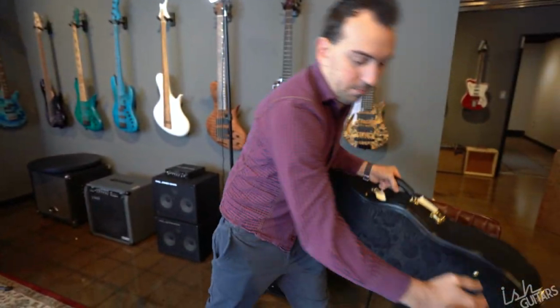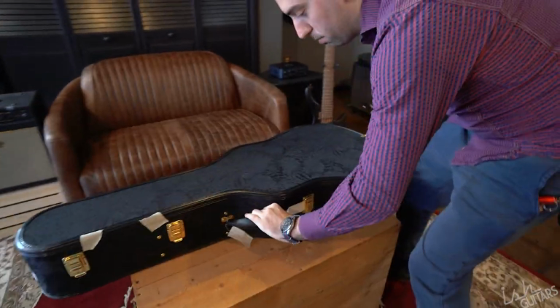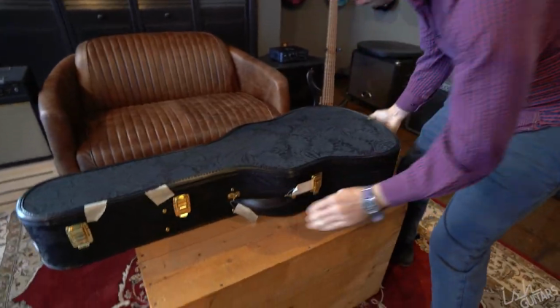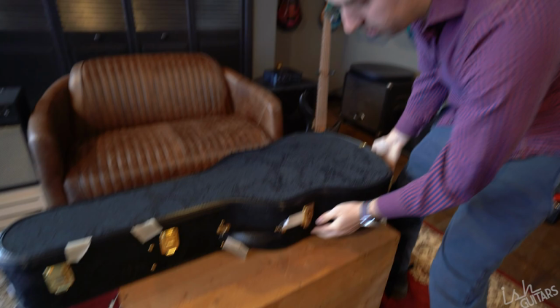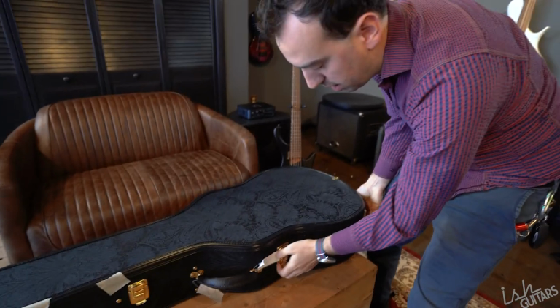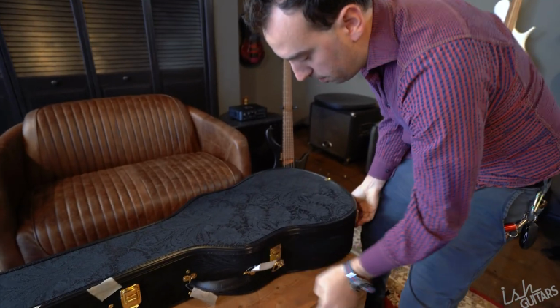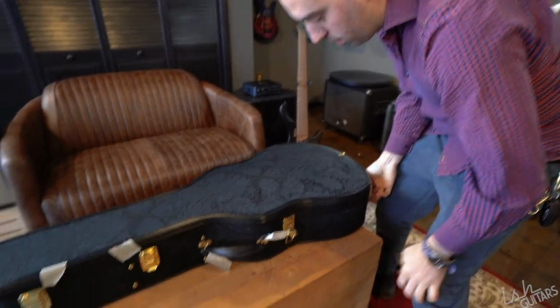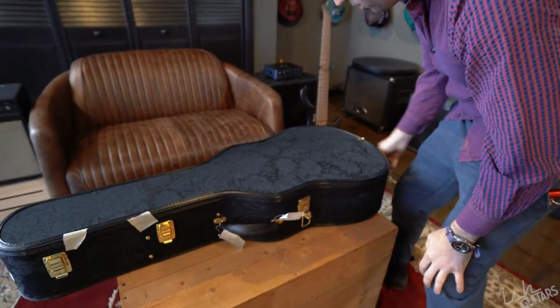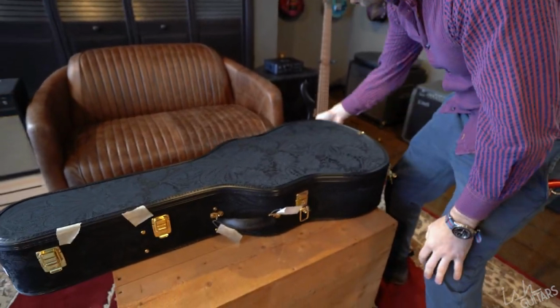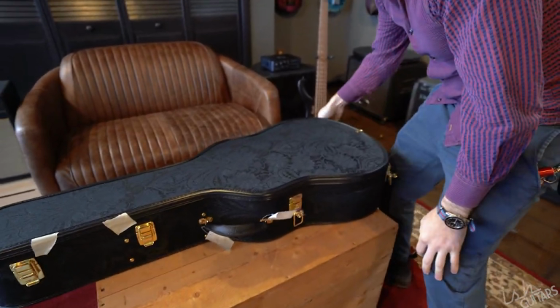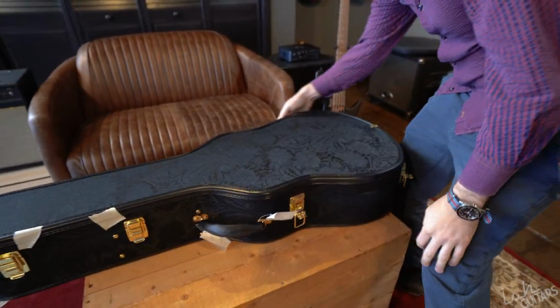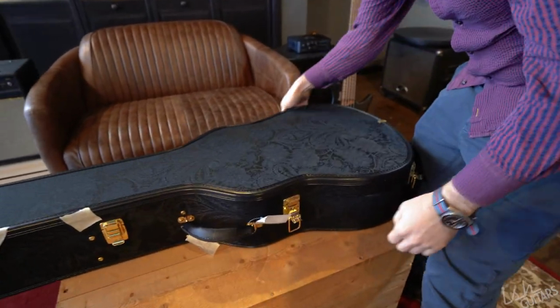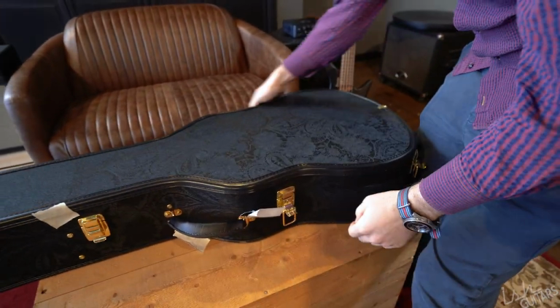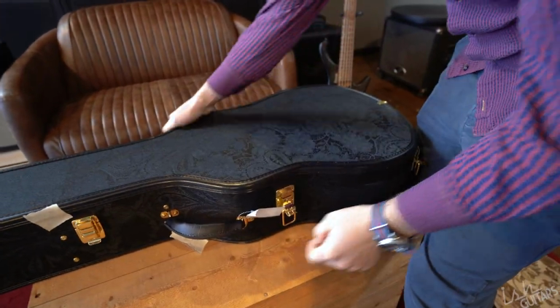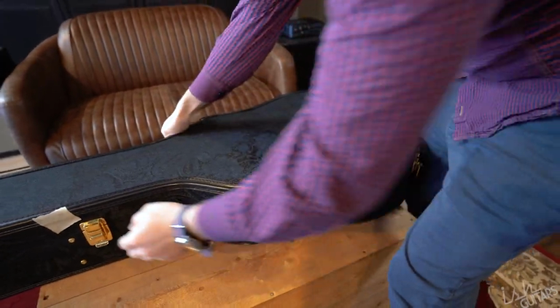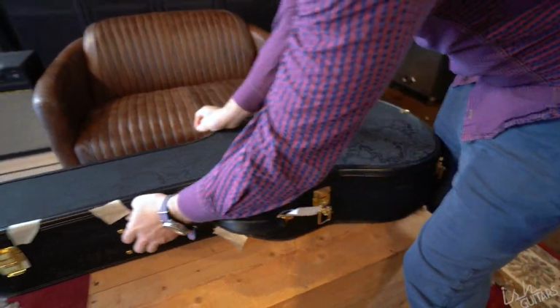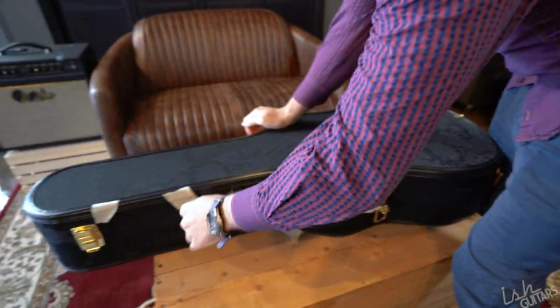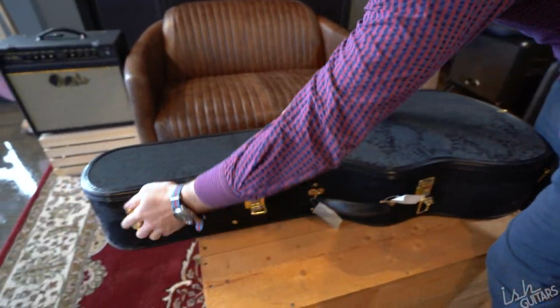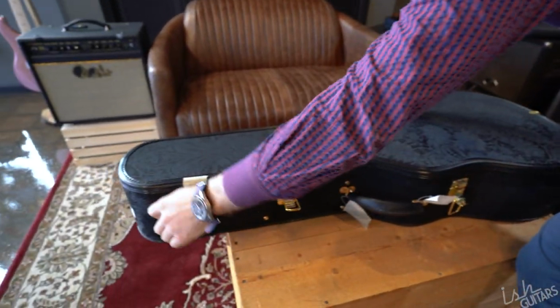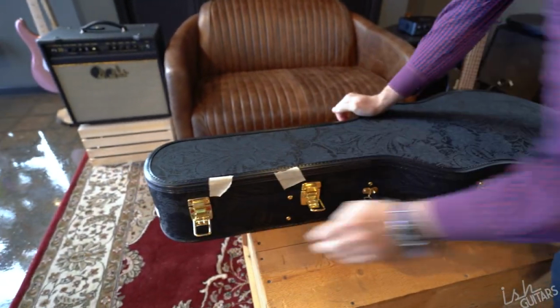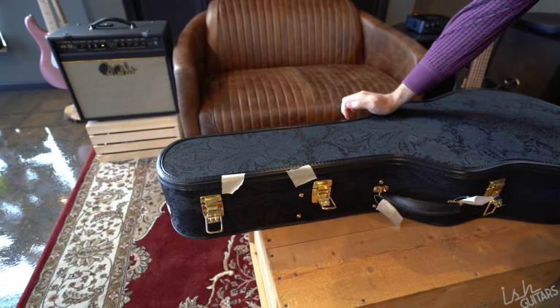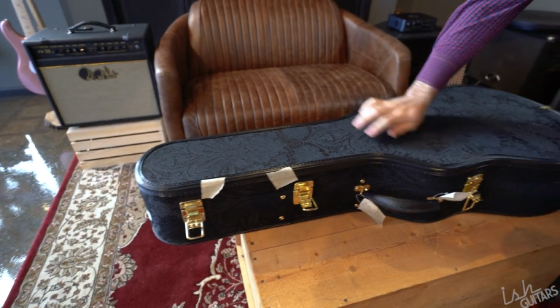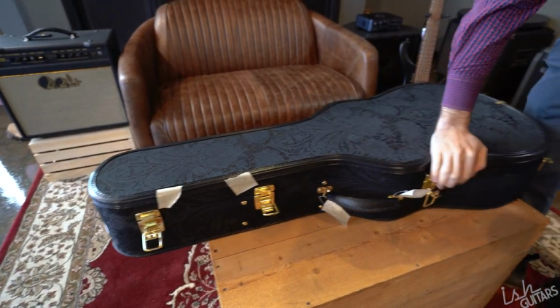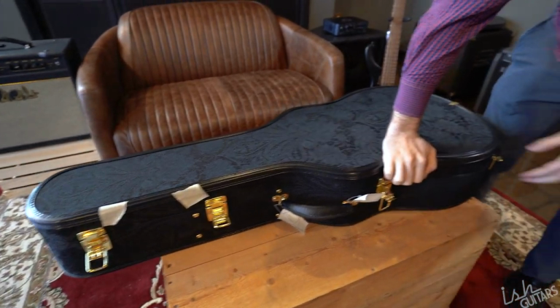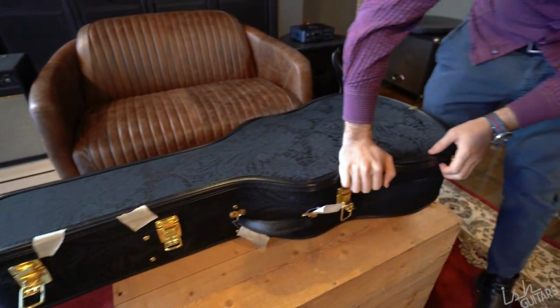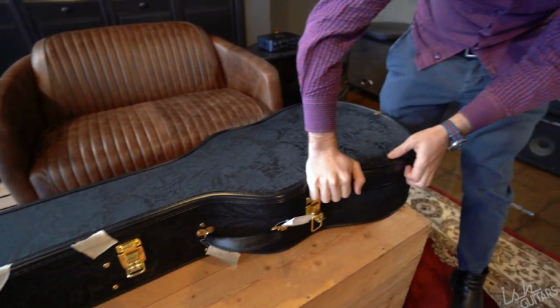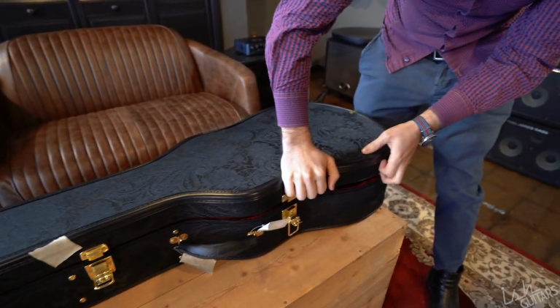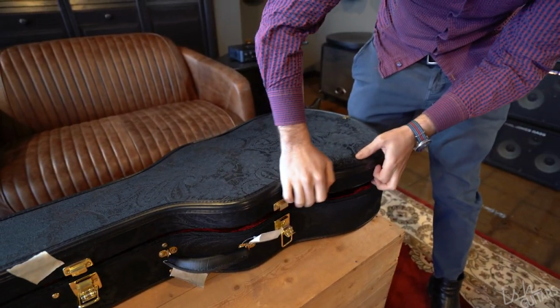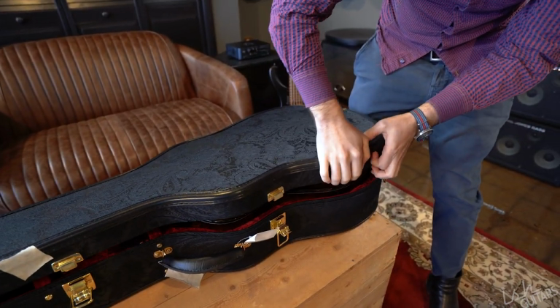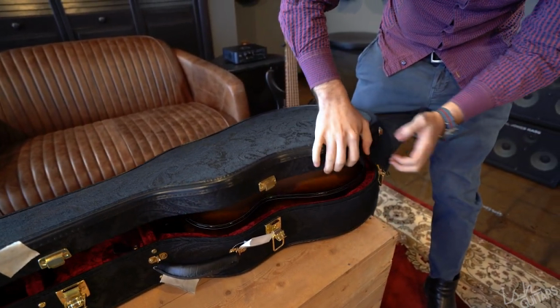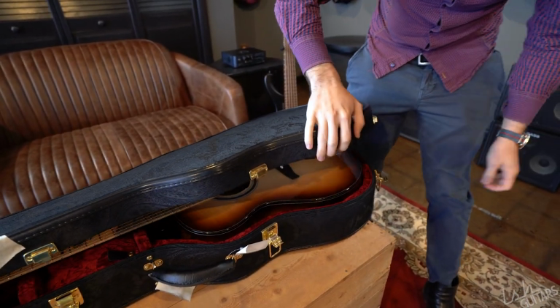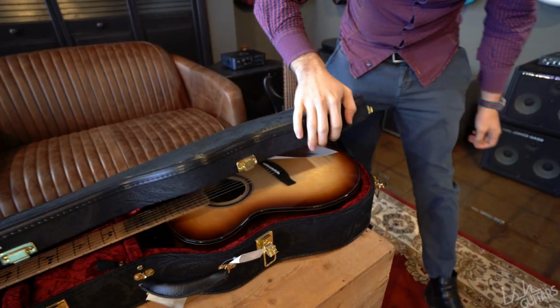Got a black paisley on there in each case, some nice black binding and gold hardware. Let's see what we got.